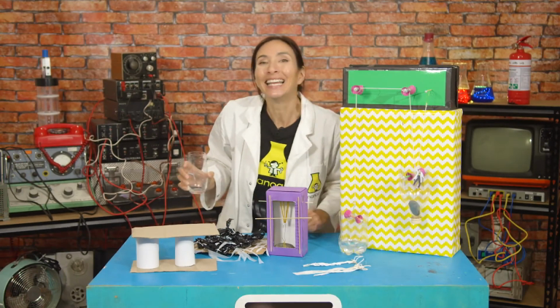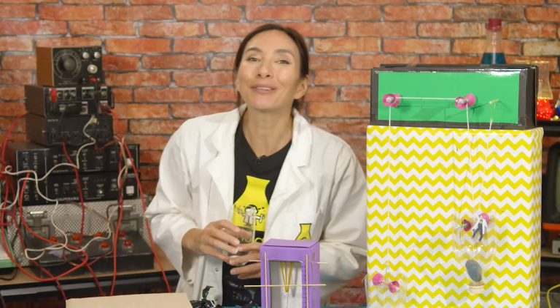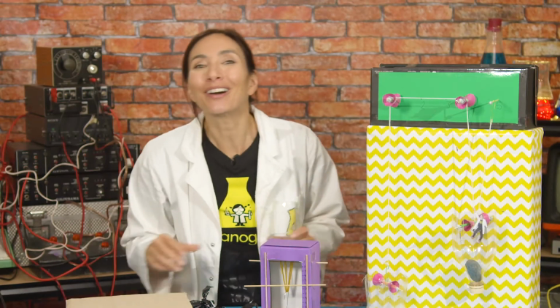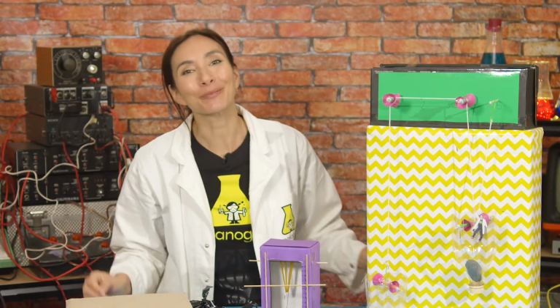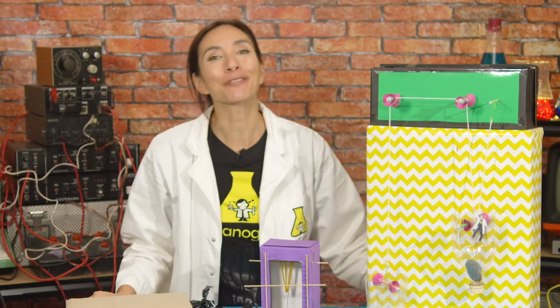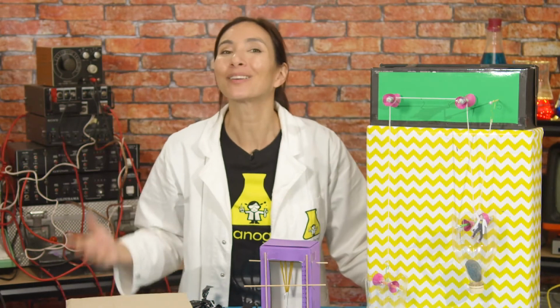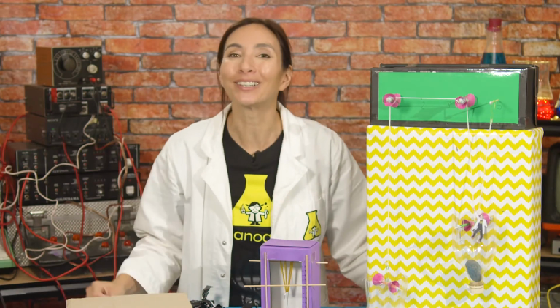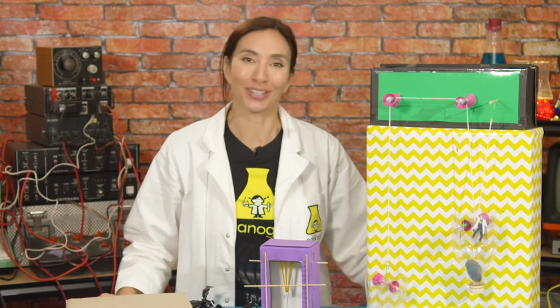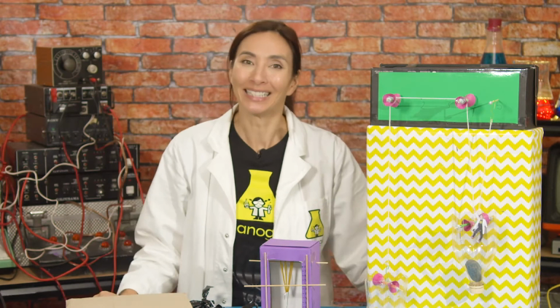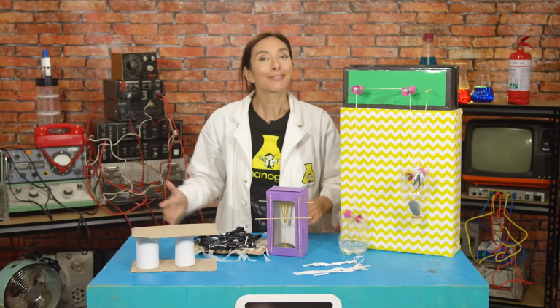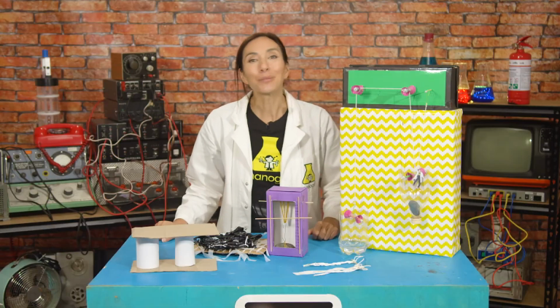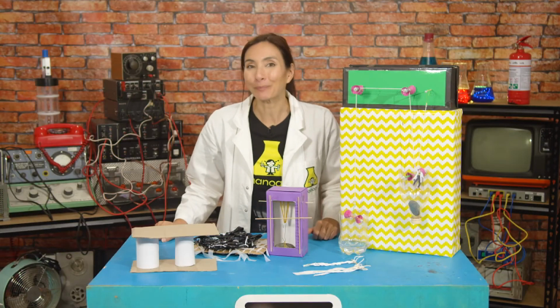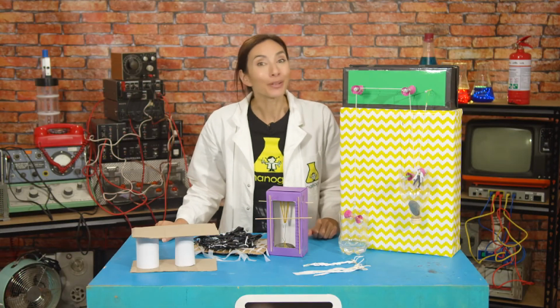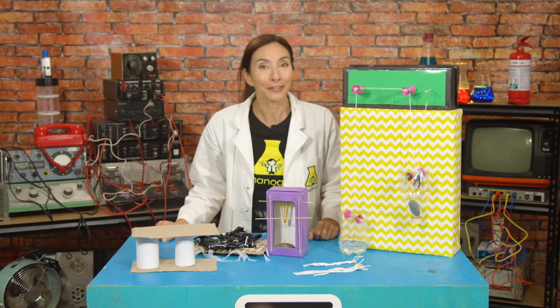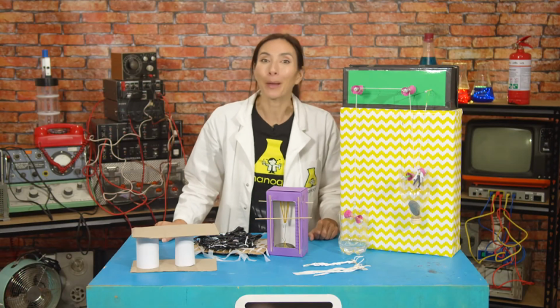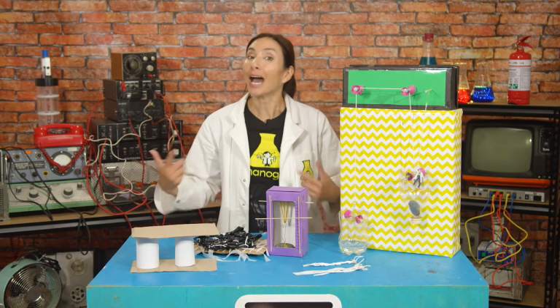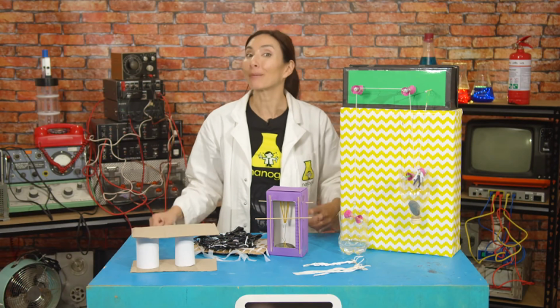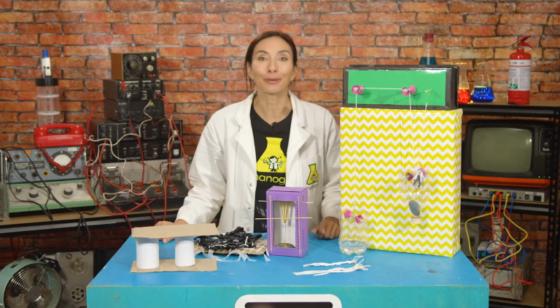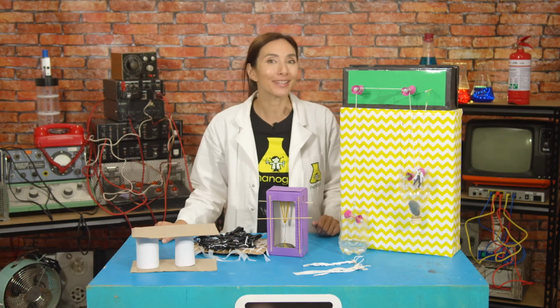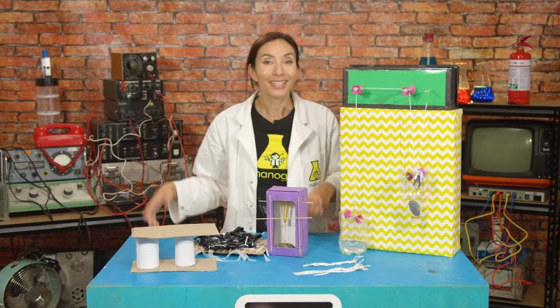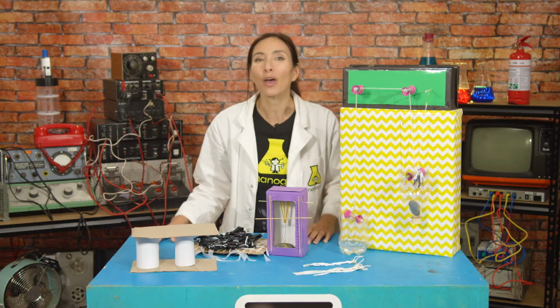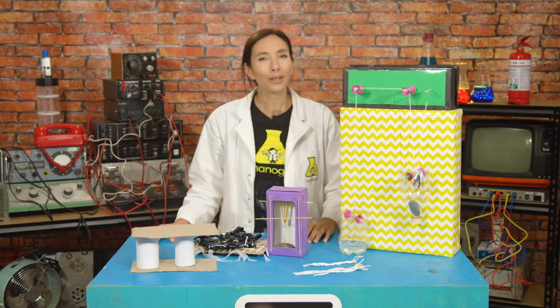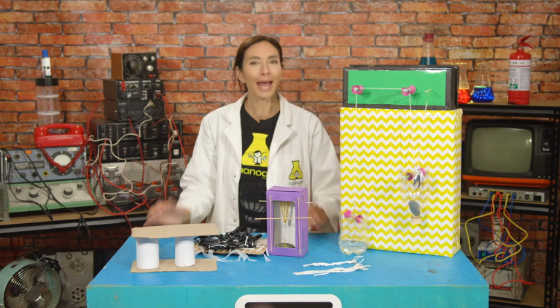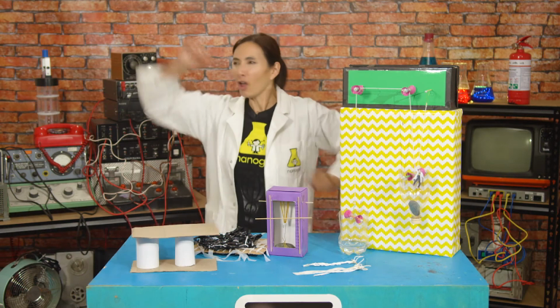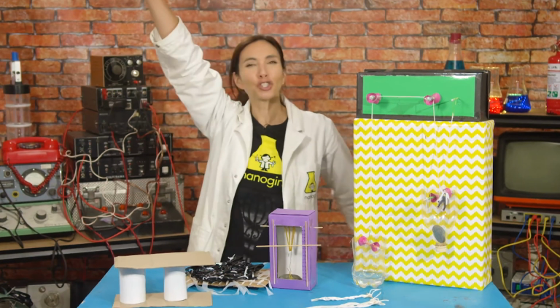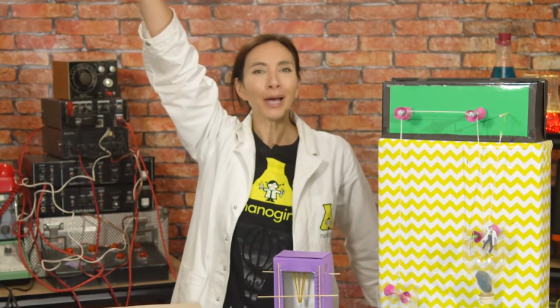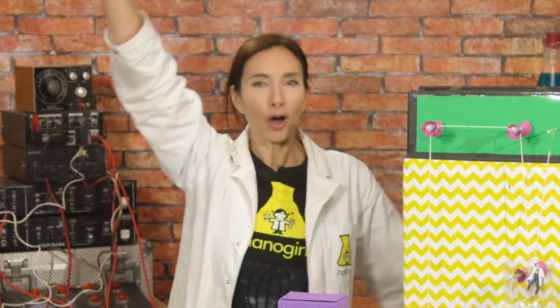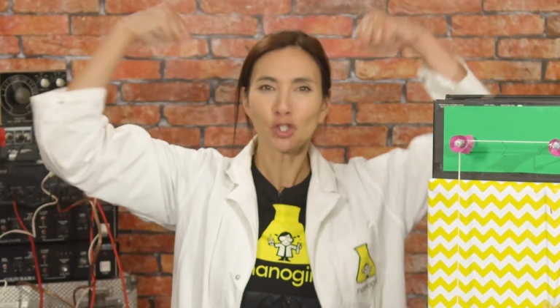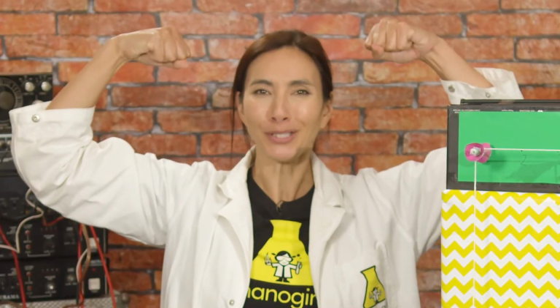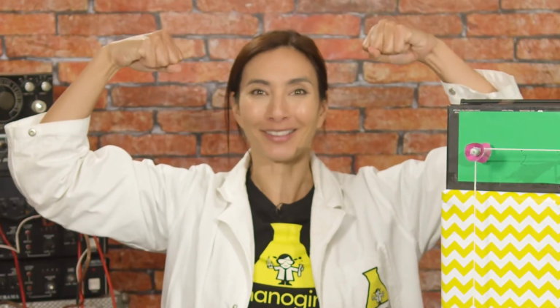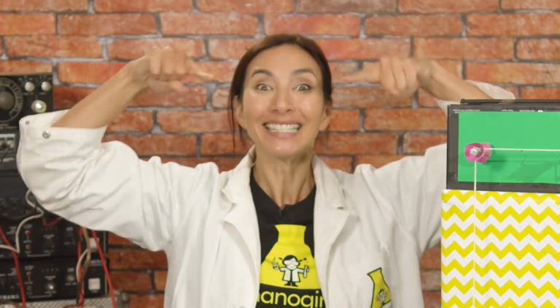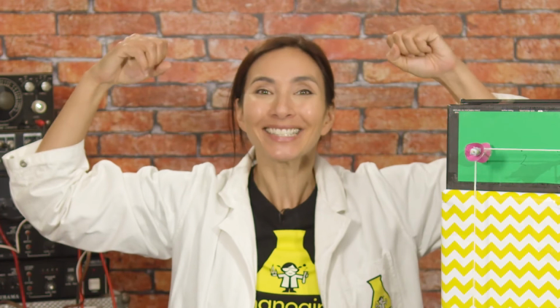If you want to work on your super strength powers, why not join me? Every day we'll experiment with a different superpower and I'll share my lab notes with you so that together we can all have the superpower of super strength. See you soon.